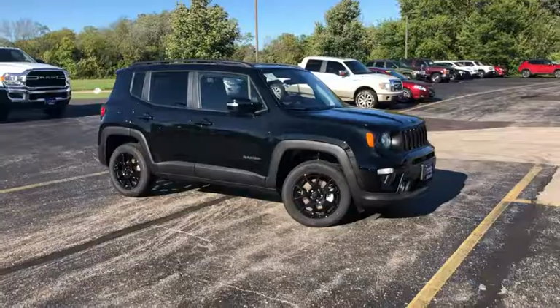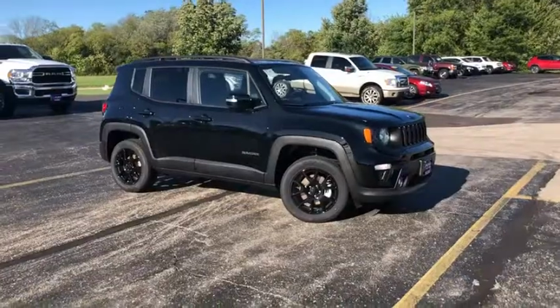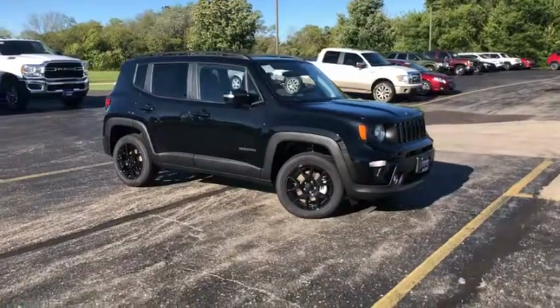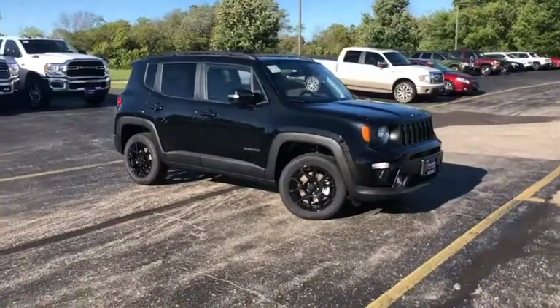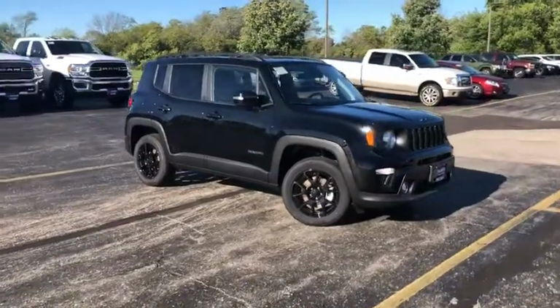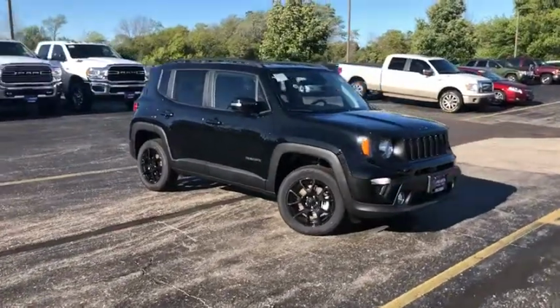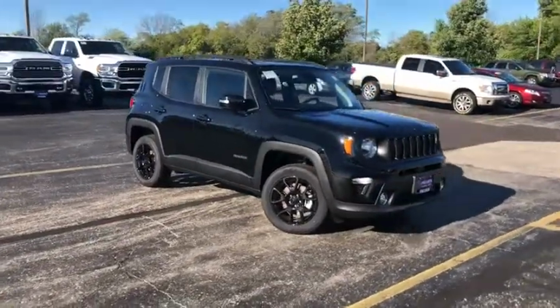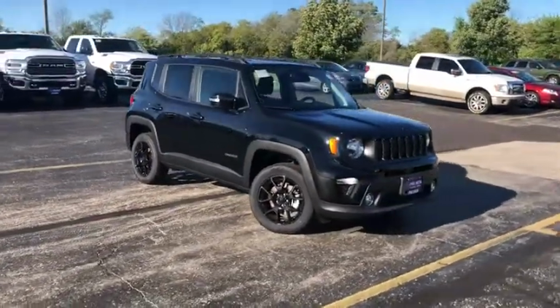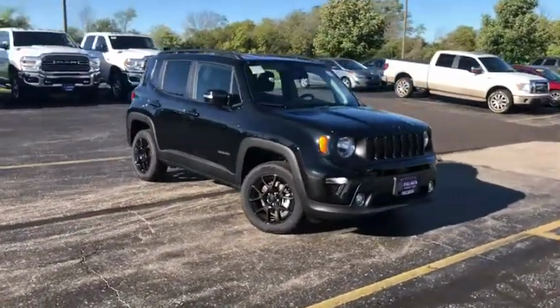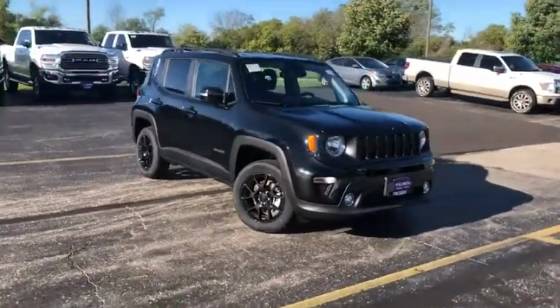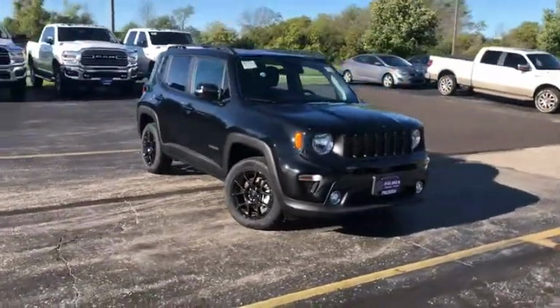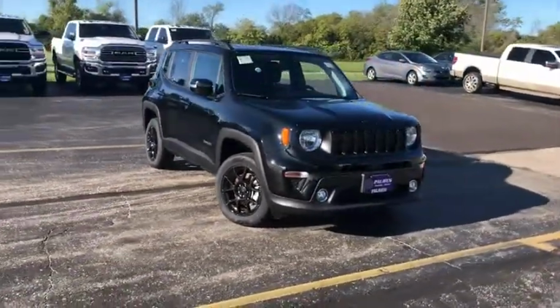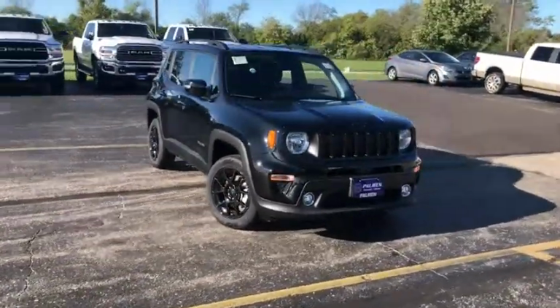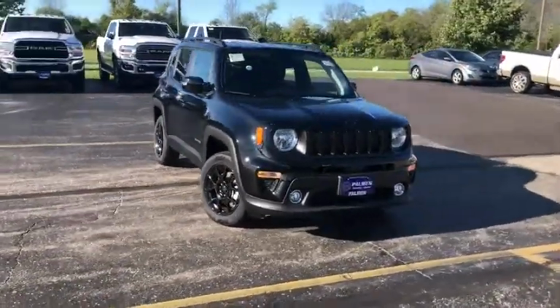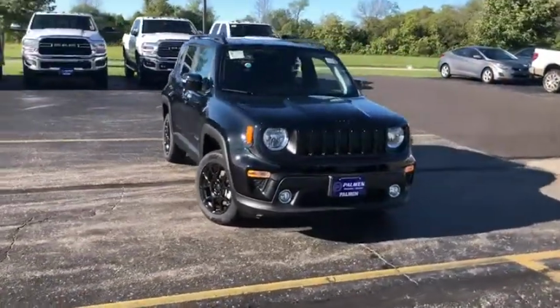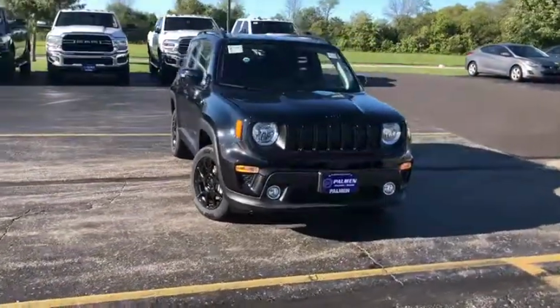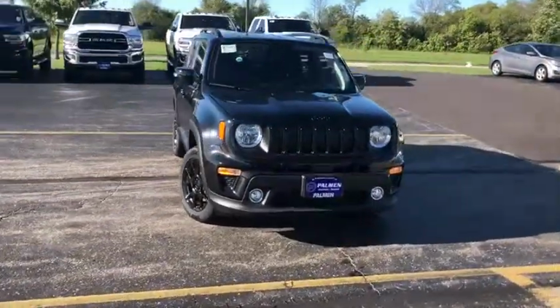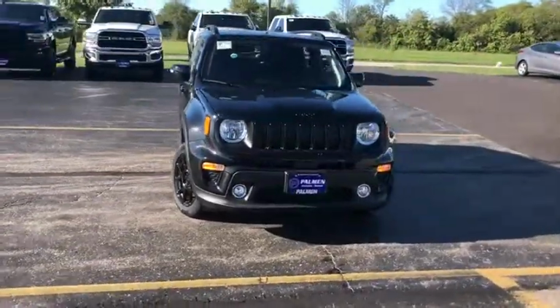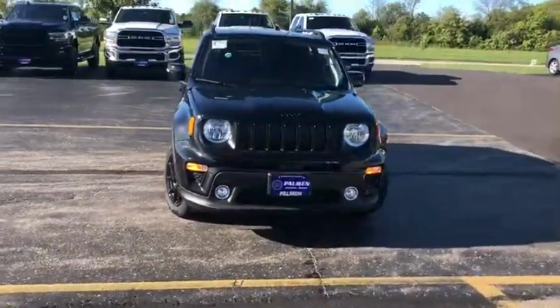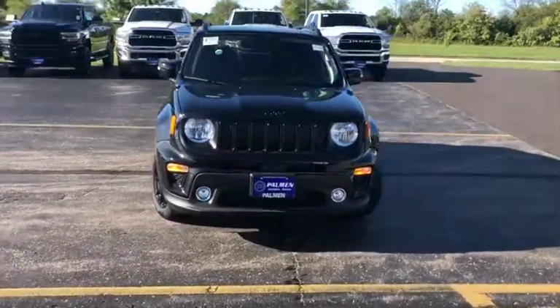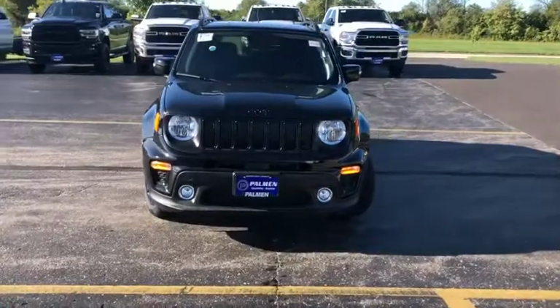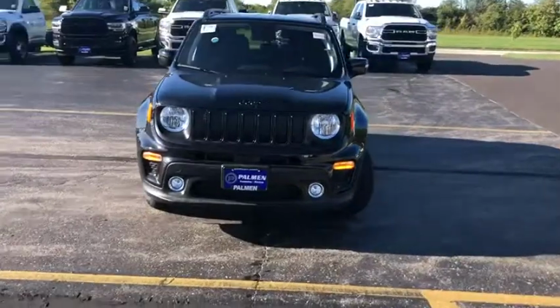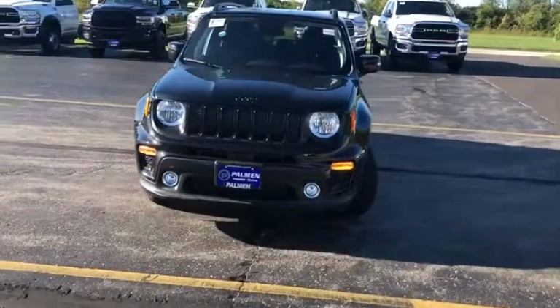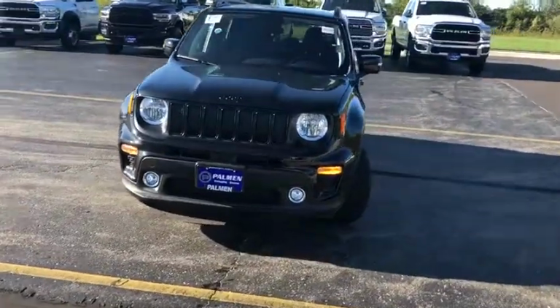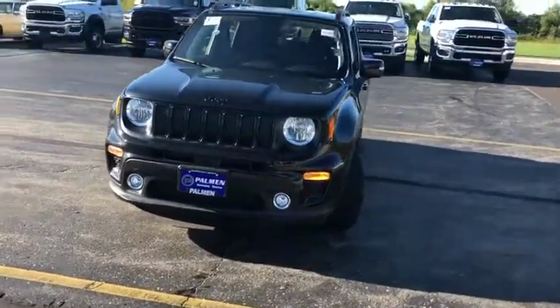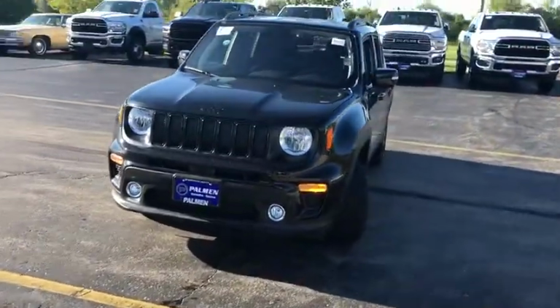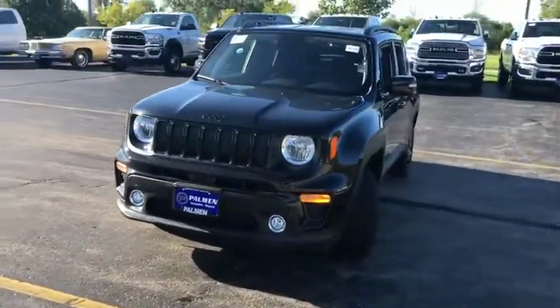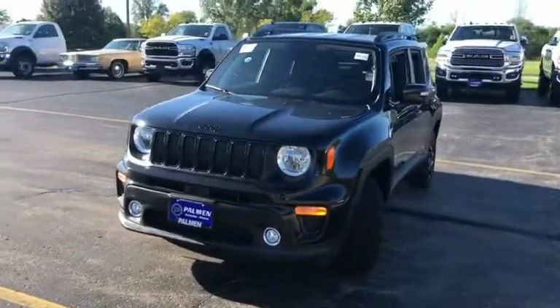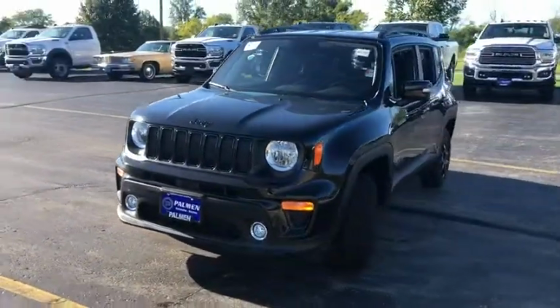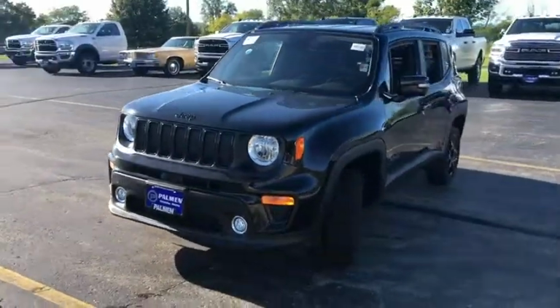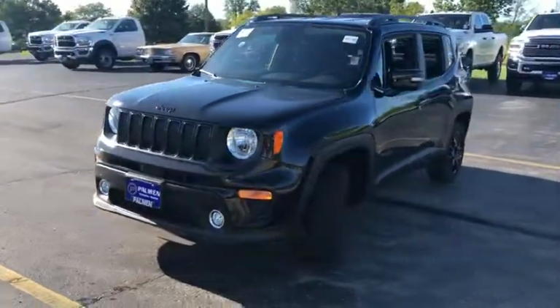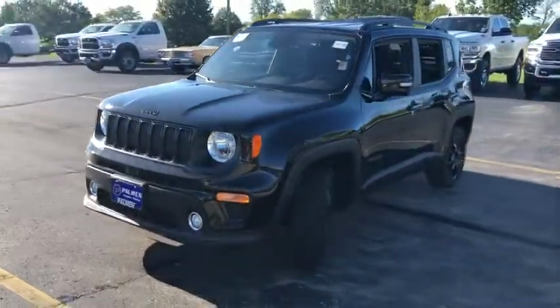We are pleased to show you the 2019 Jeep Renegade. The Jeep Renegade offers full-size capability built into a smaller SUV.